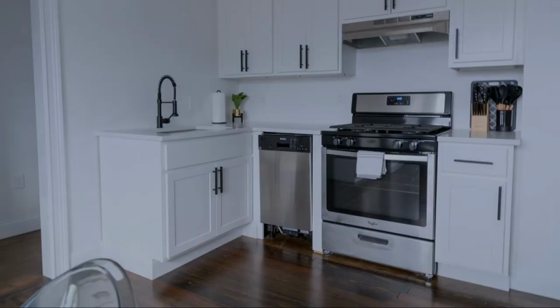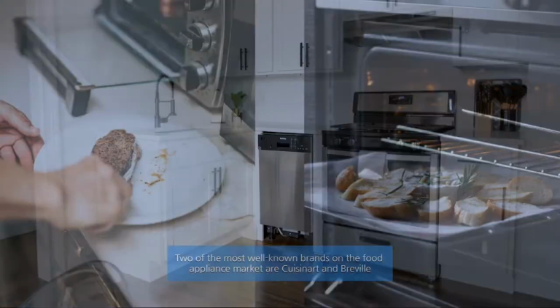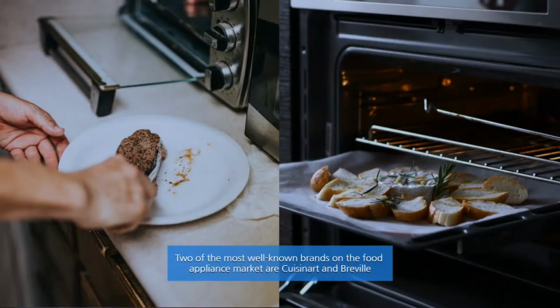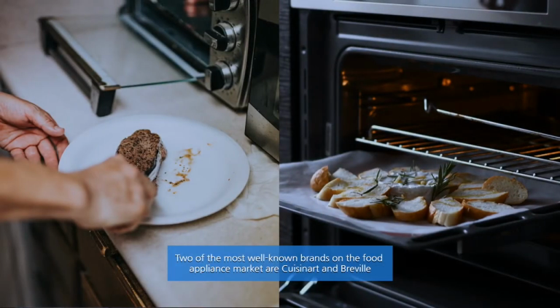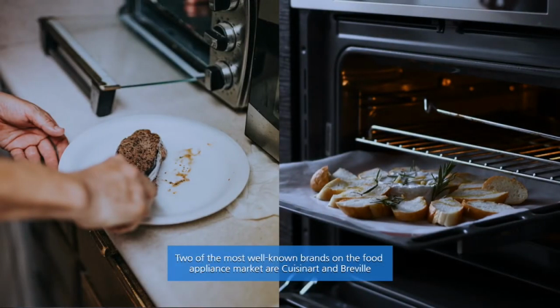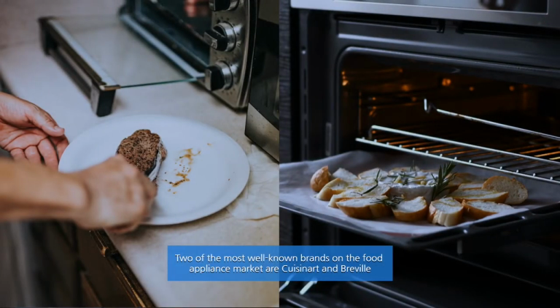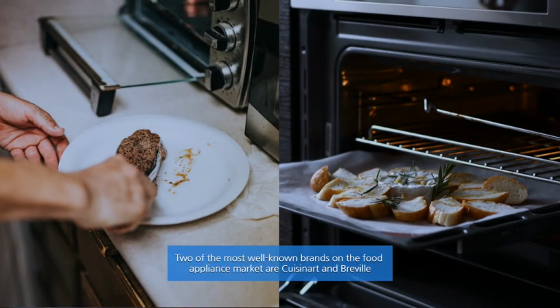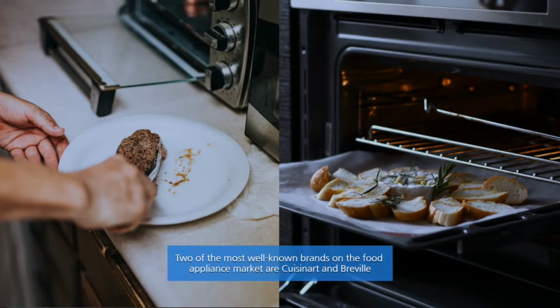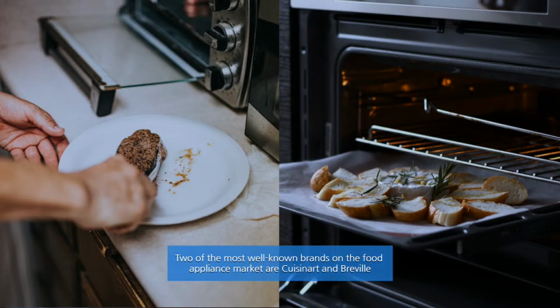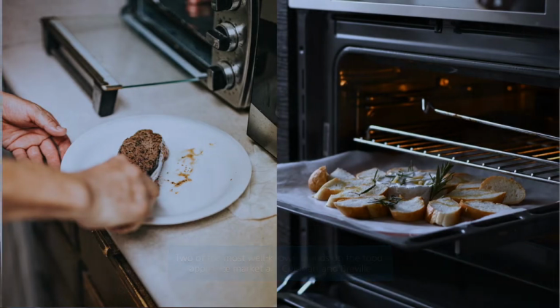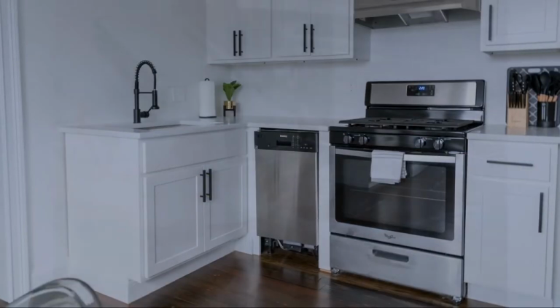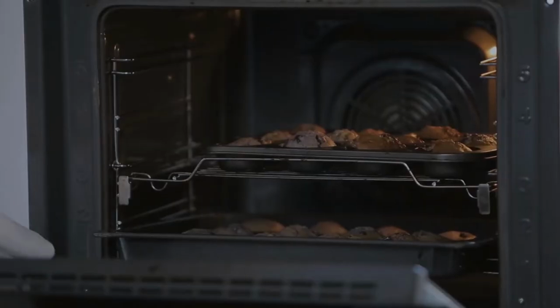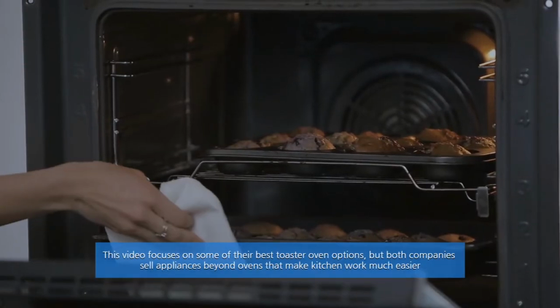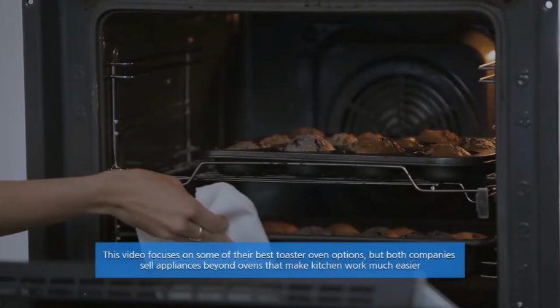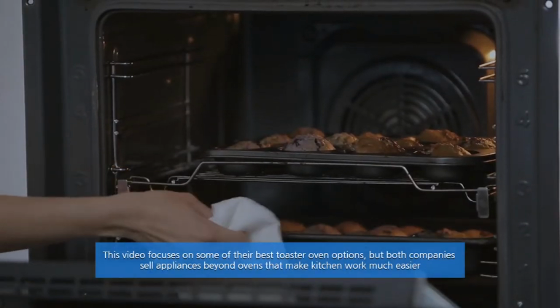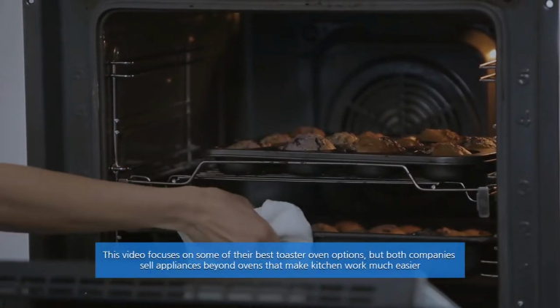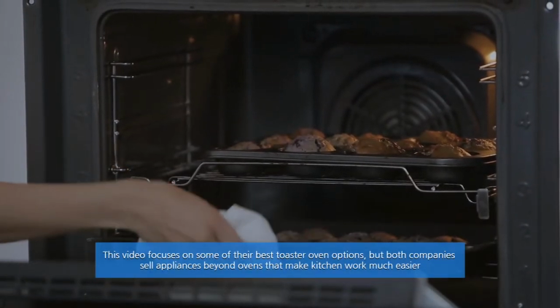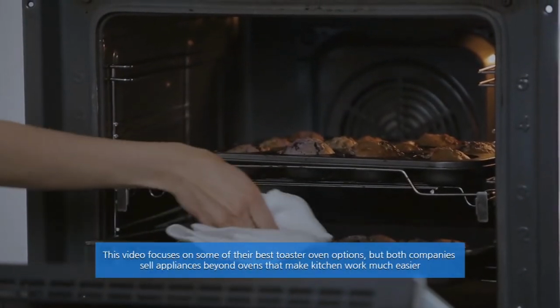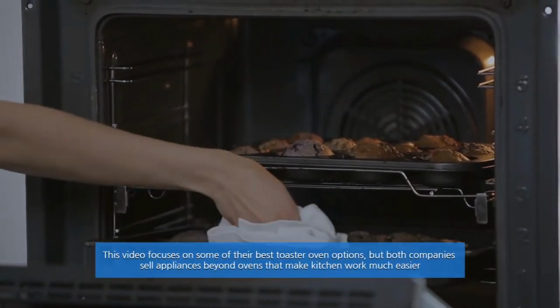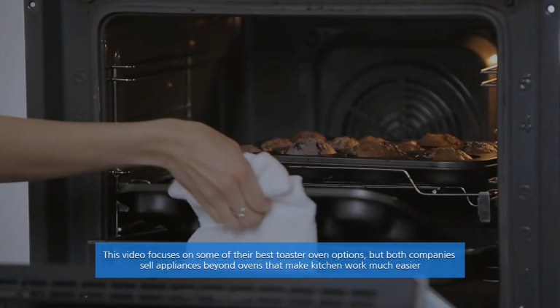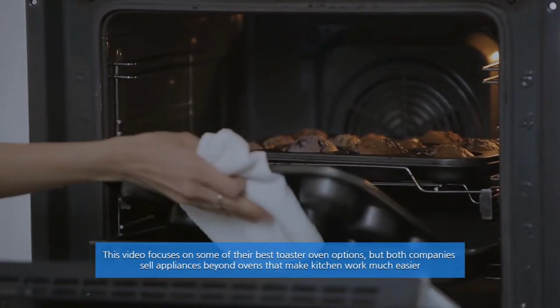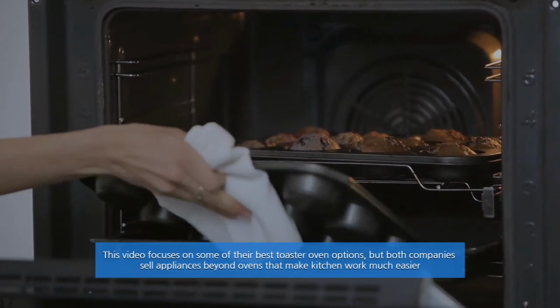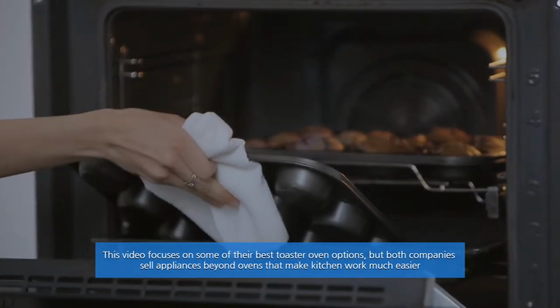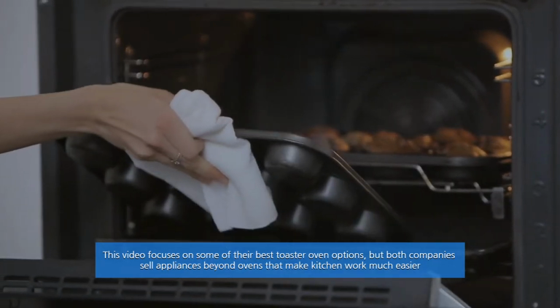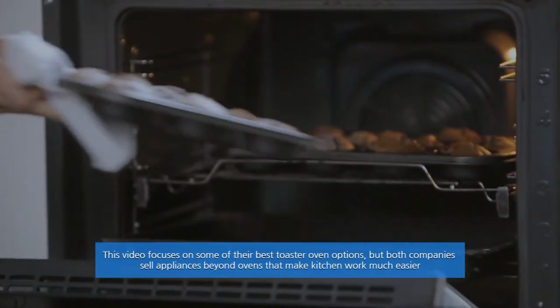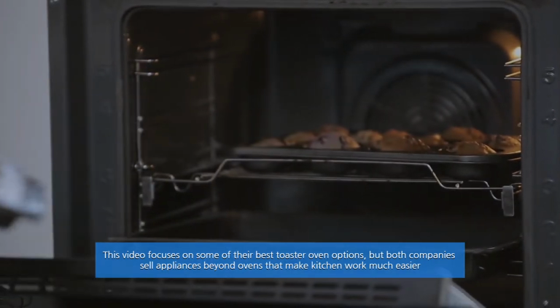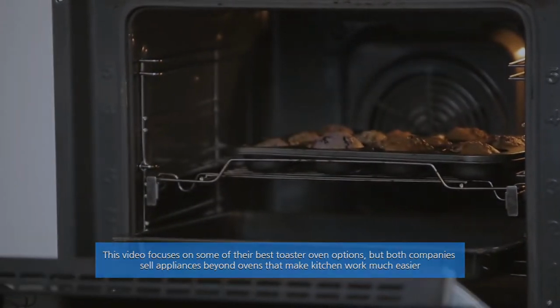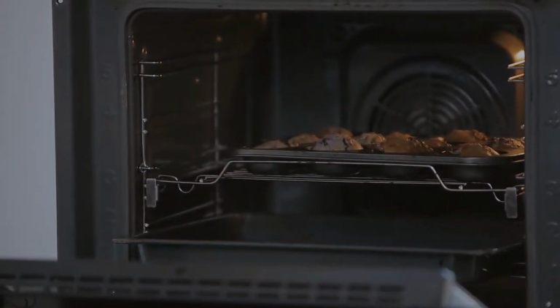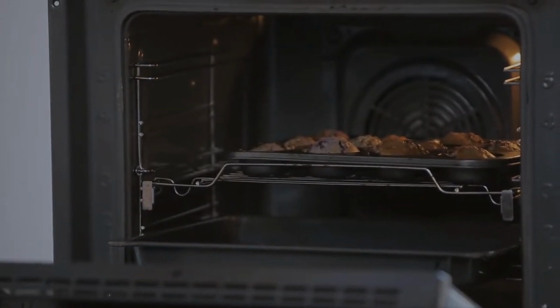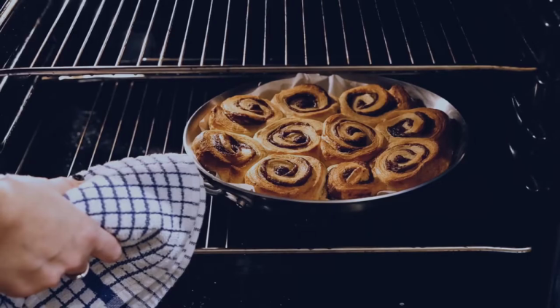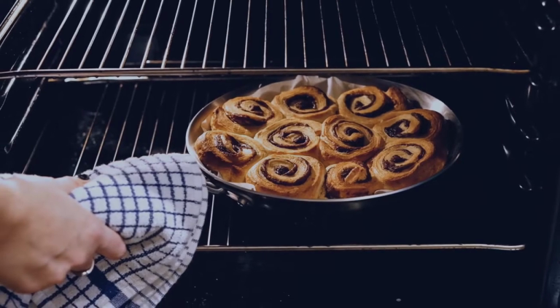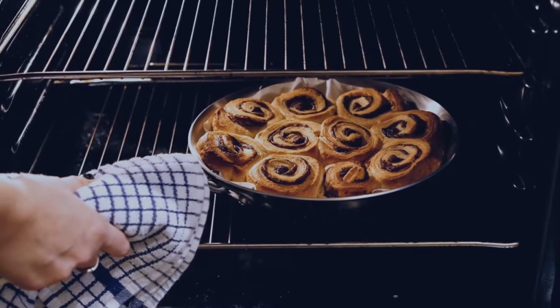Two of the most well-known brands on the food appliance market are Cuisinart and Breville. This video focuses on some of their best toaster oven options, but both companies sell appliances beyond ovens that make kitchen work much easier. Let's get started.